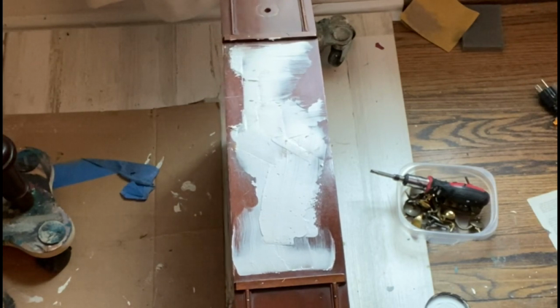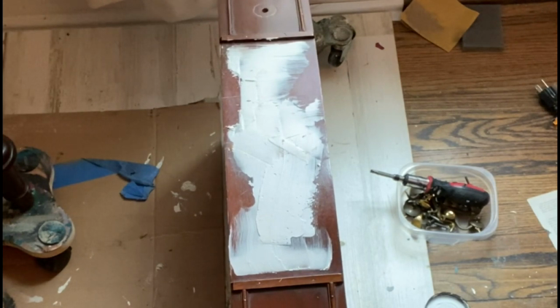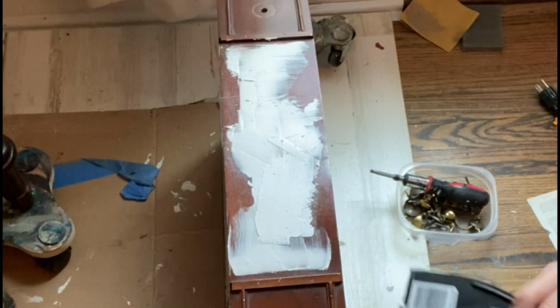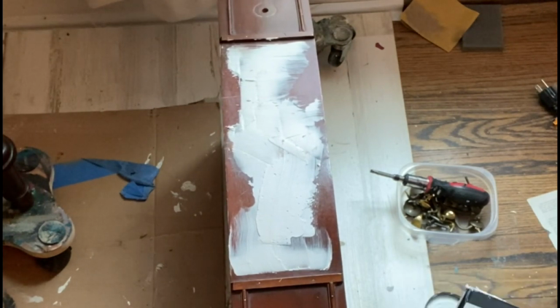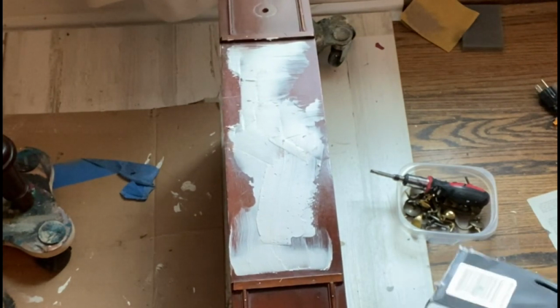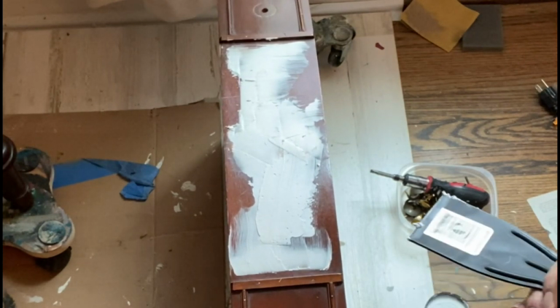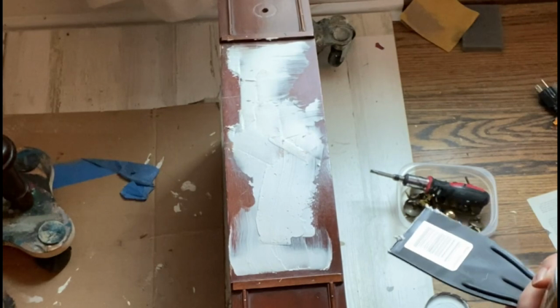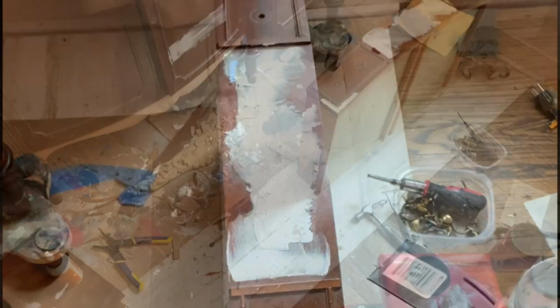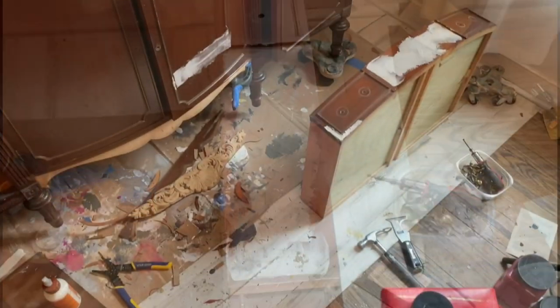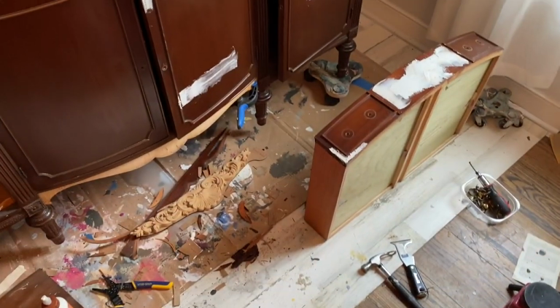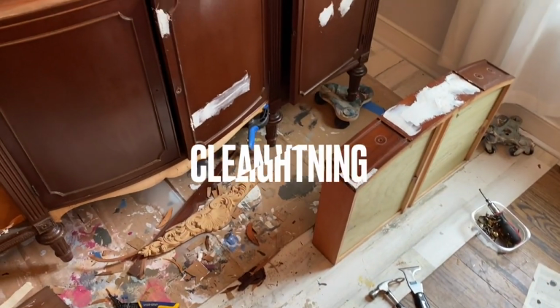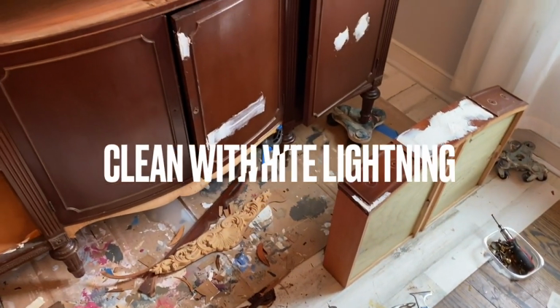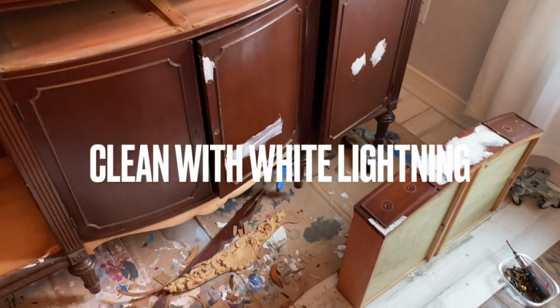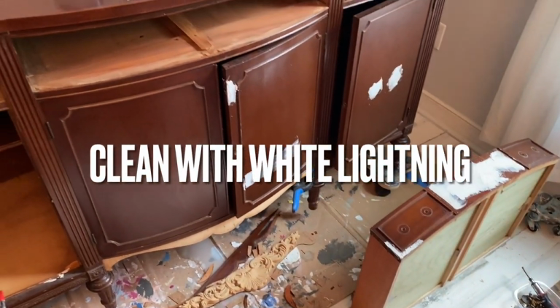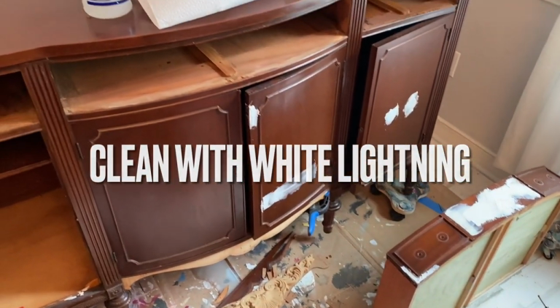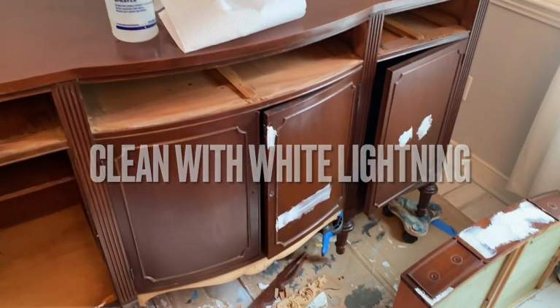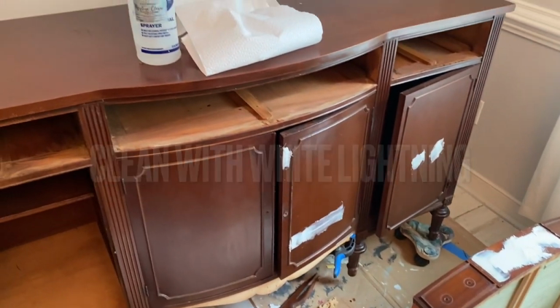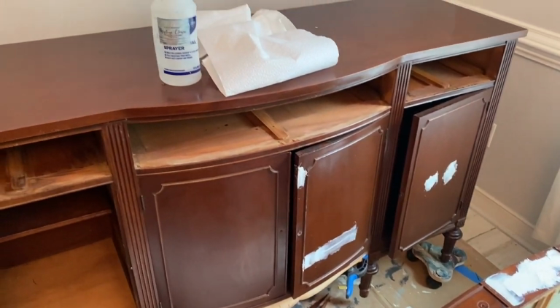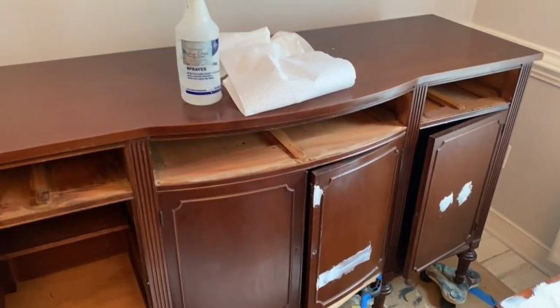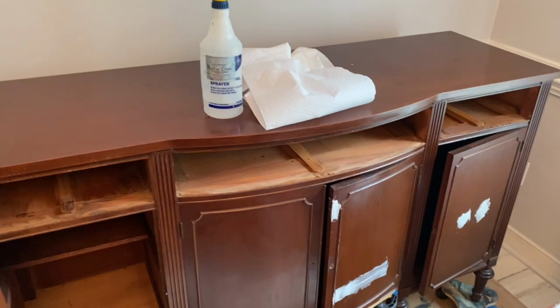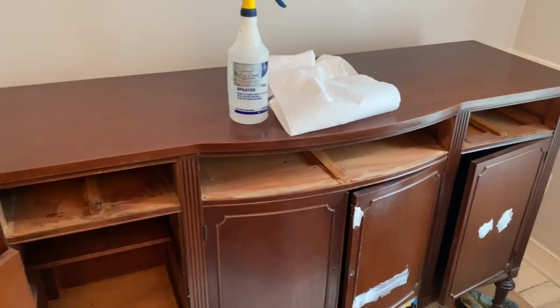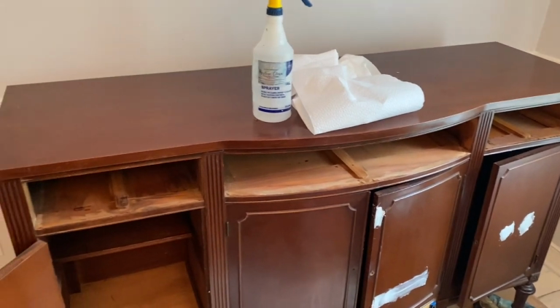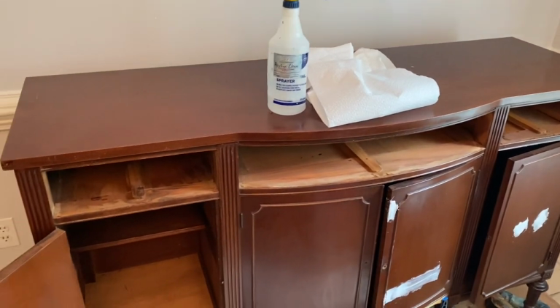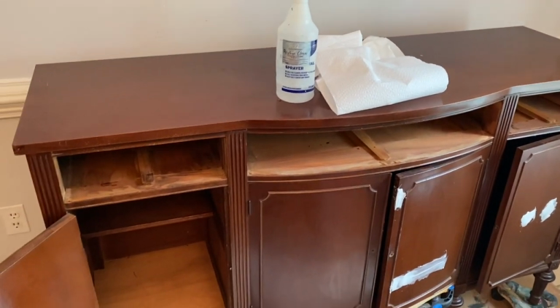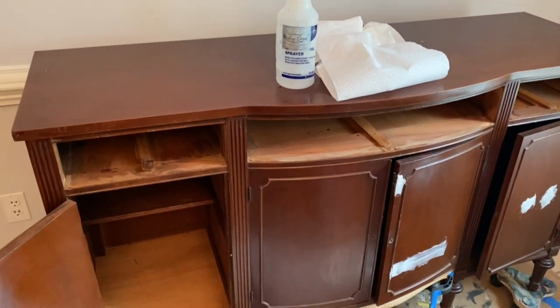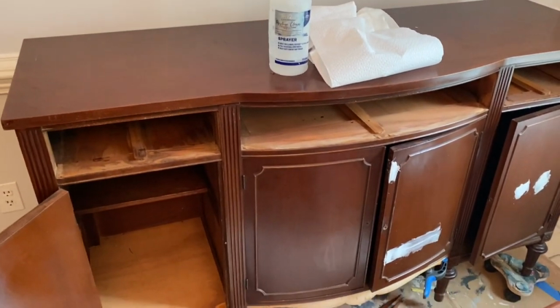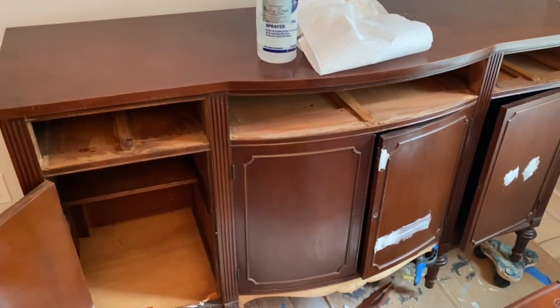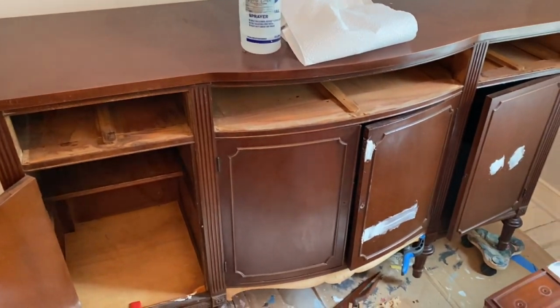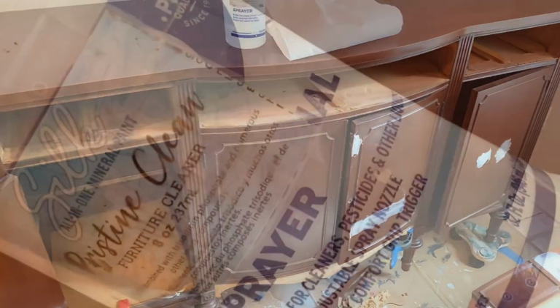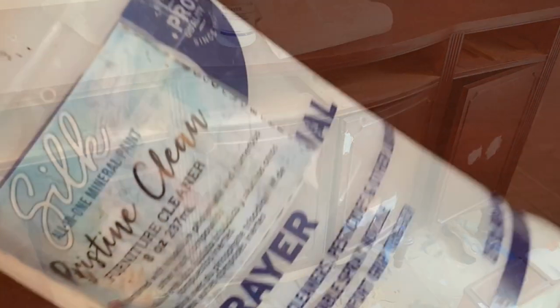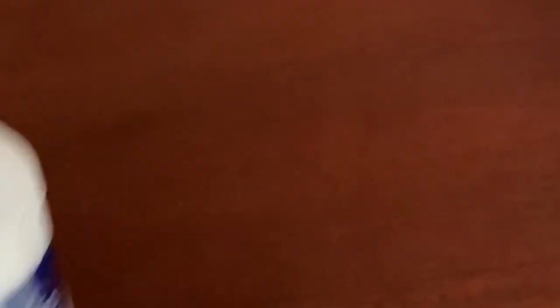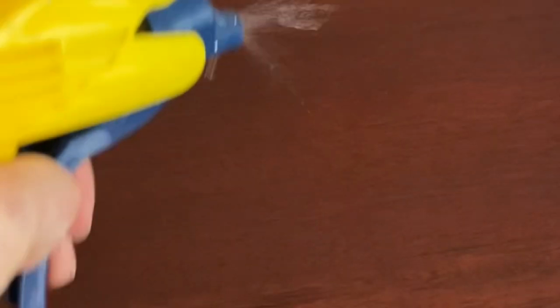While that mud was drying, I came in with White Lightning. White Lightning is perfect for cleaning all of your projects — I clean inside and out, tops, bottoms, backs, fronts. The whole entire piece is going to get cleaned with White Lightning.